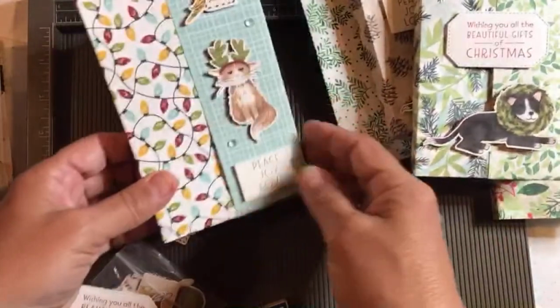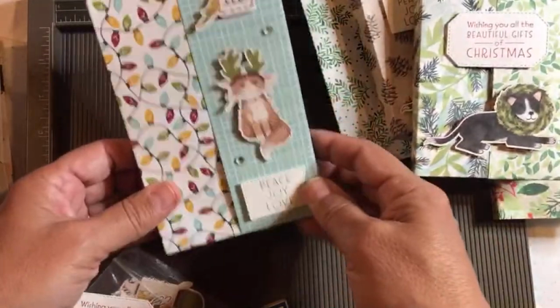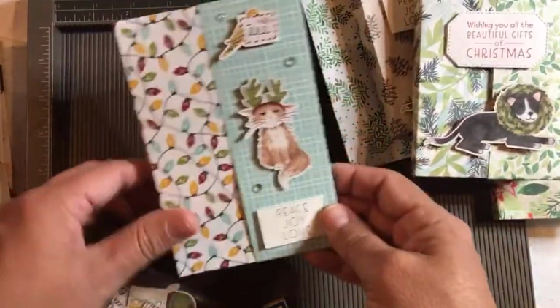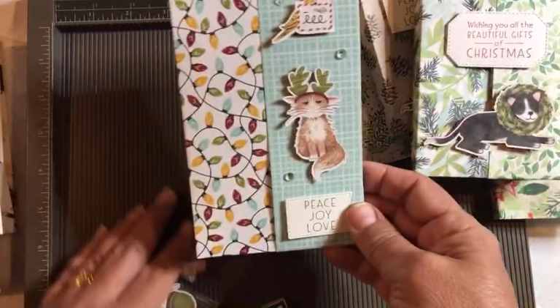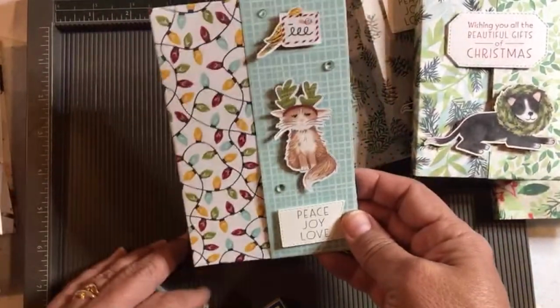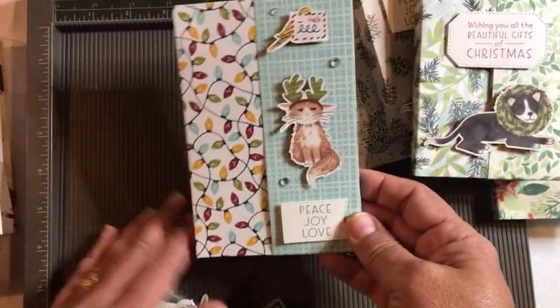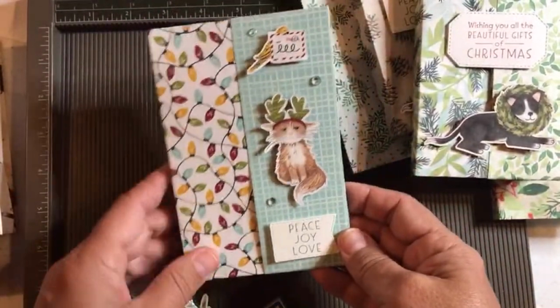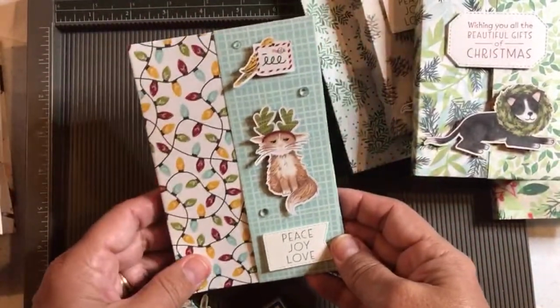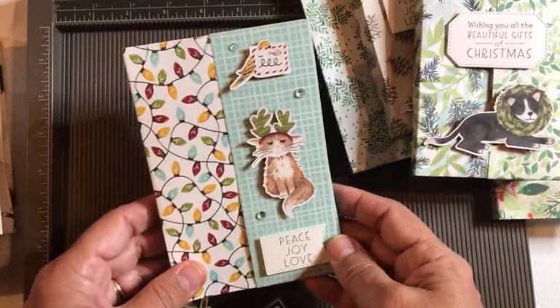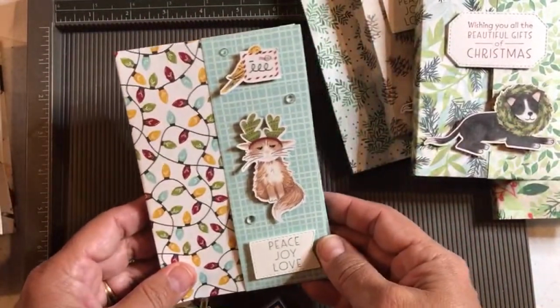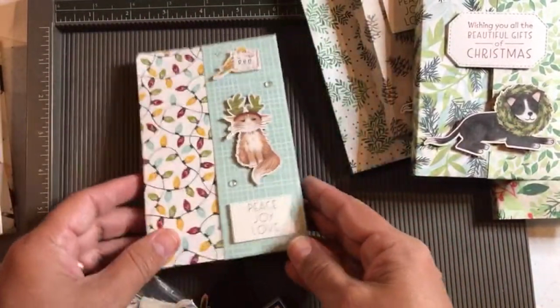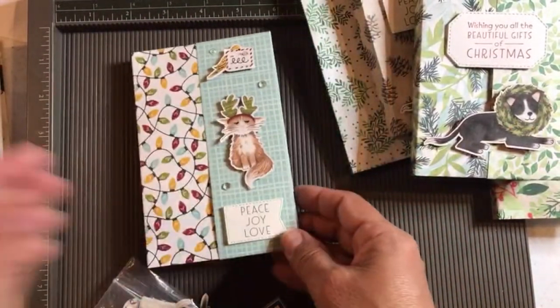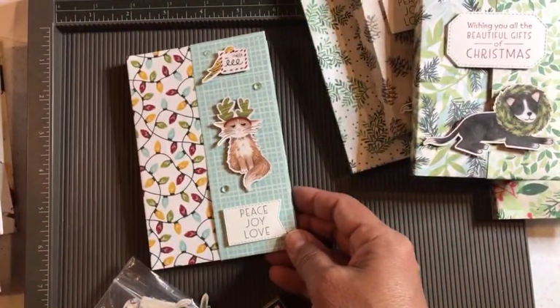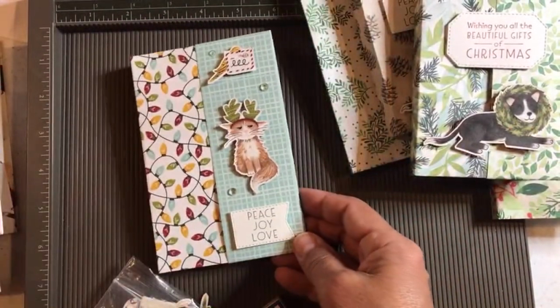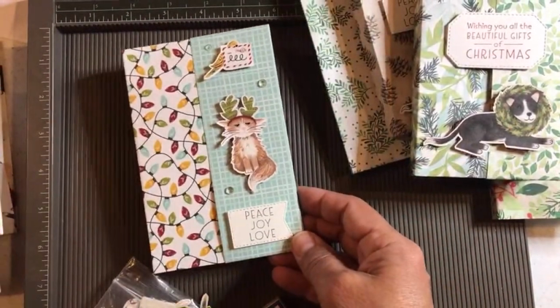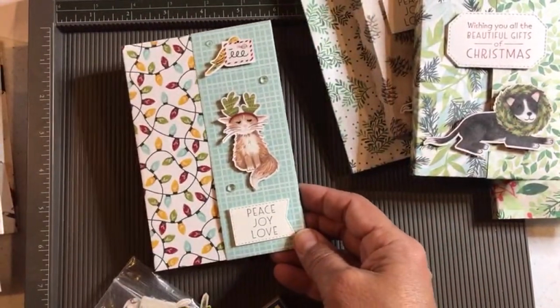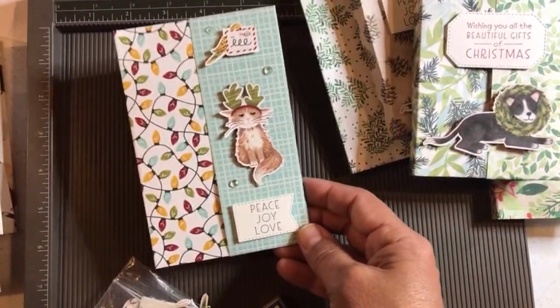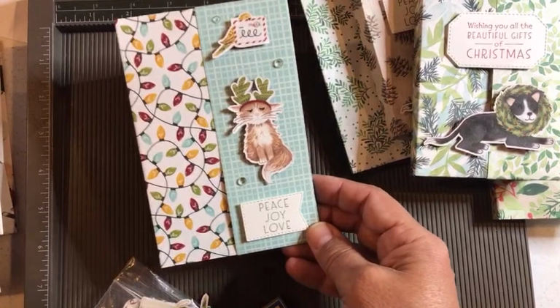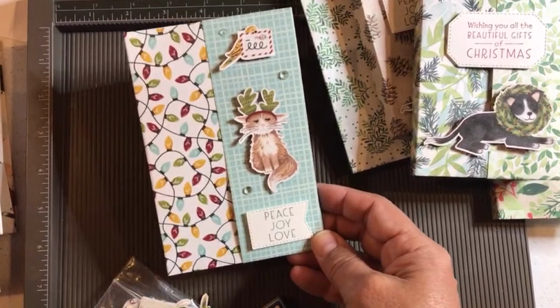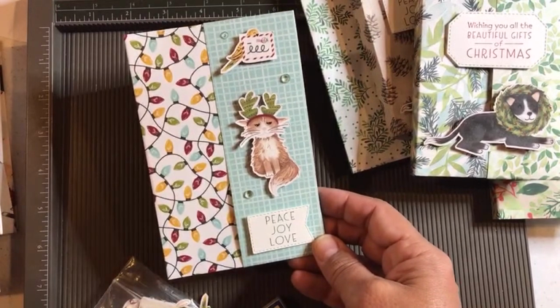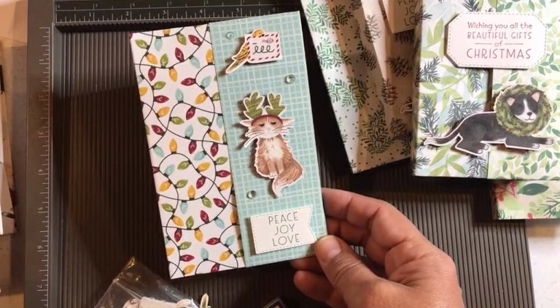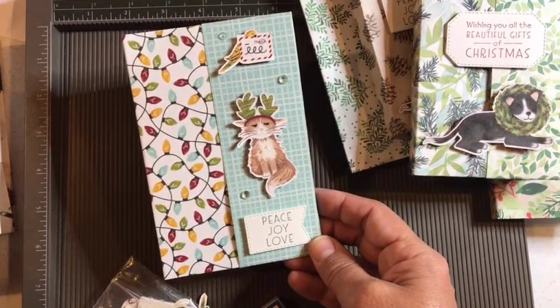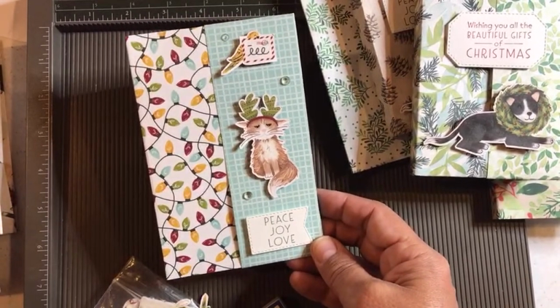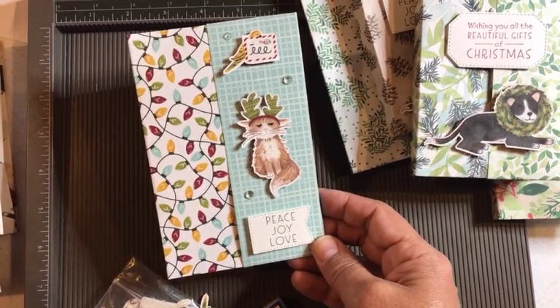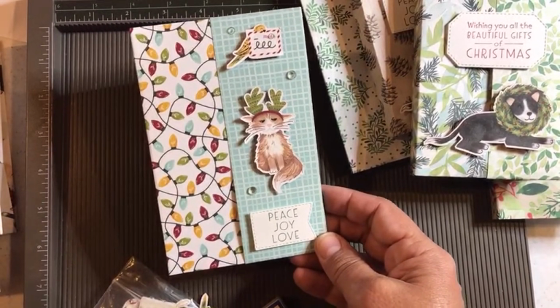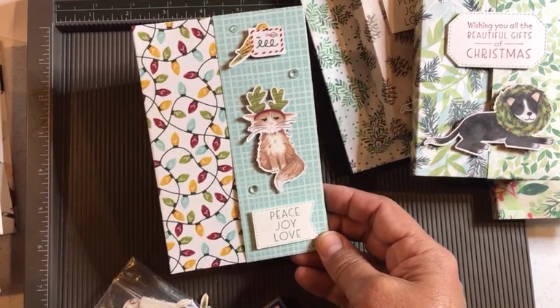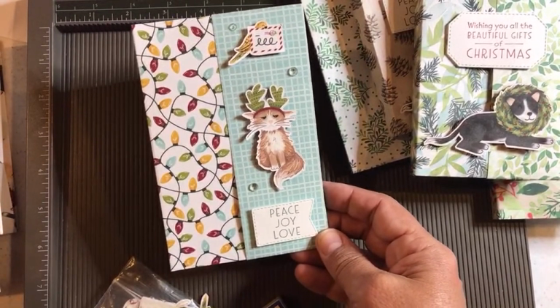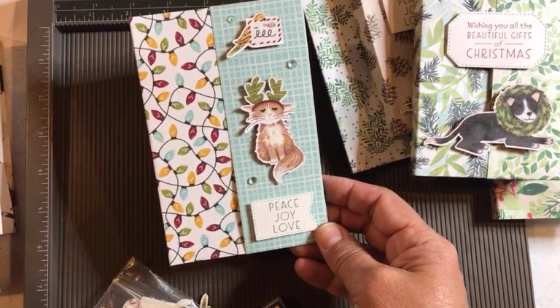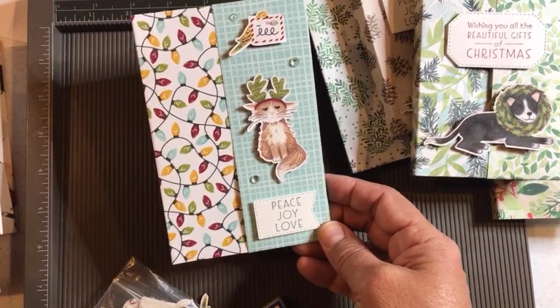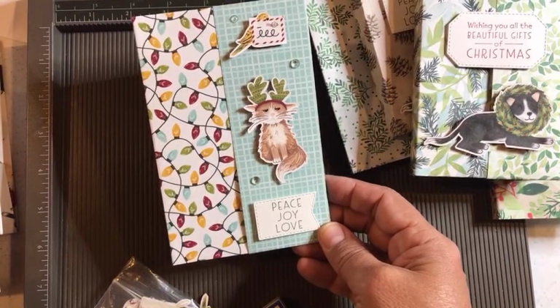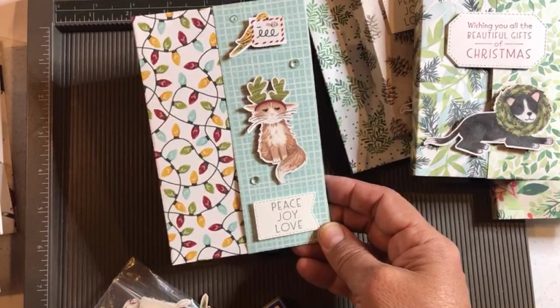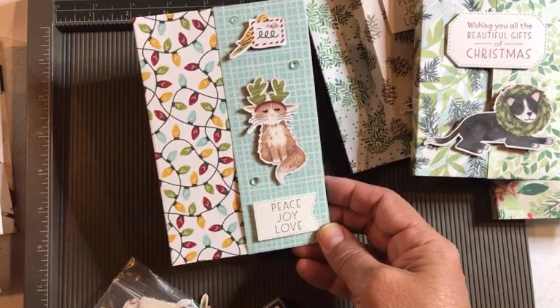I made a card and I wanted to just show you the card I made as a way to wrap things up.